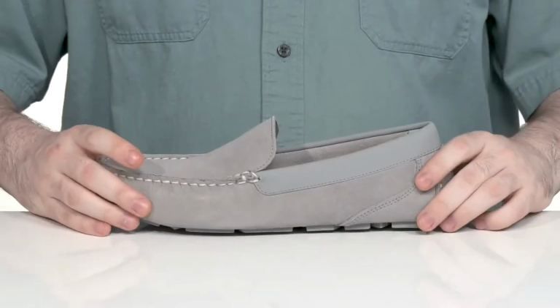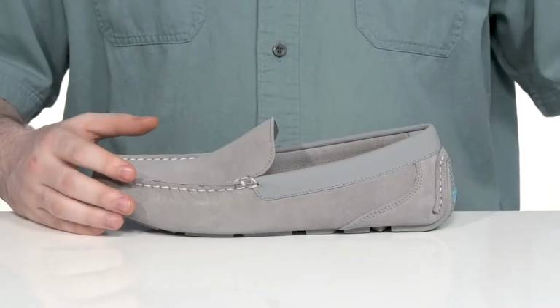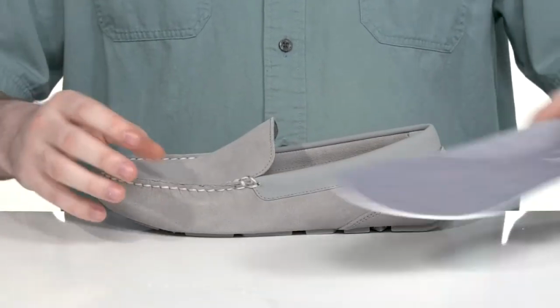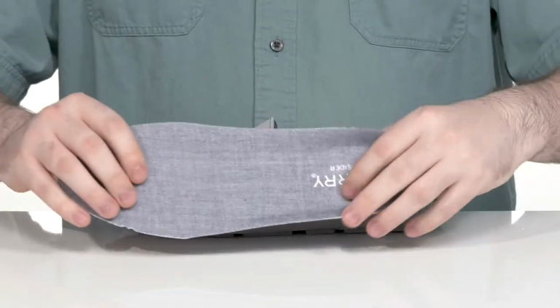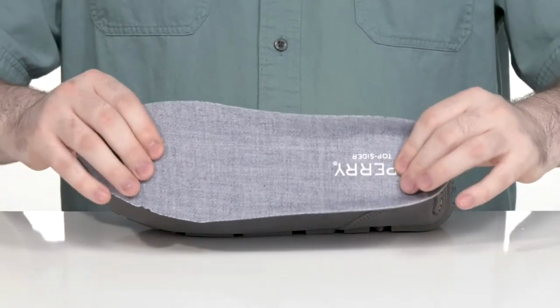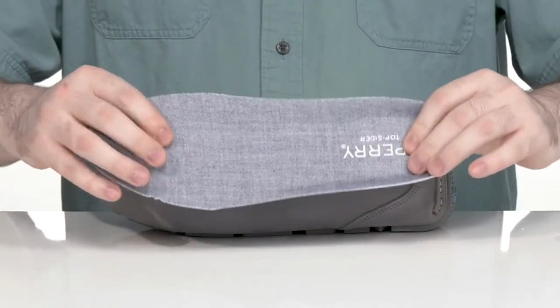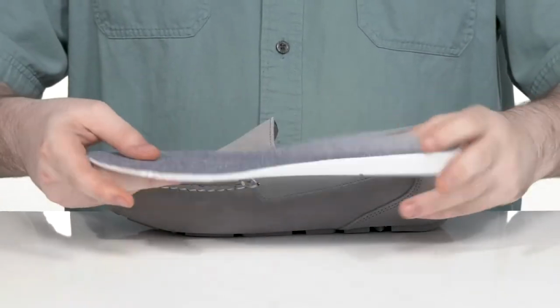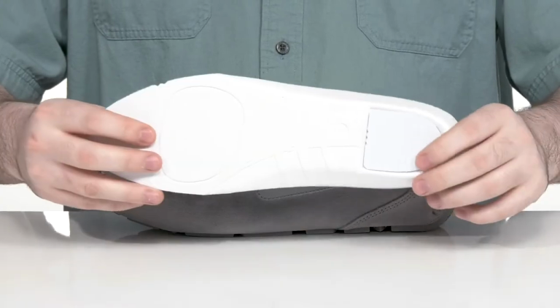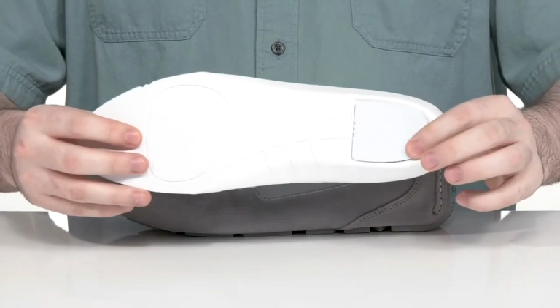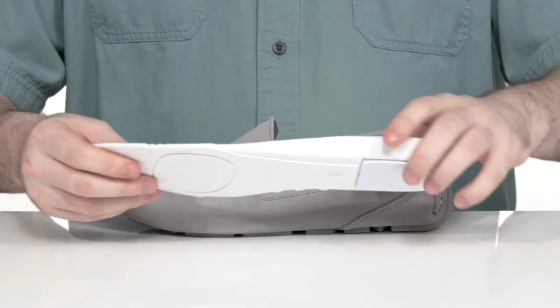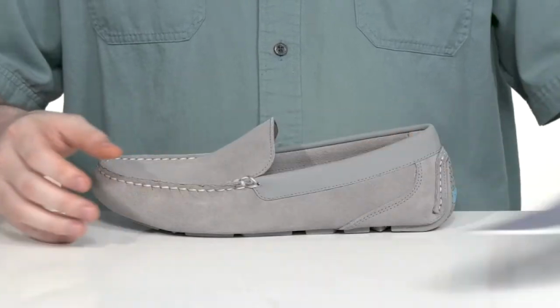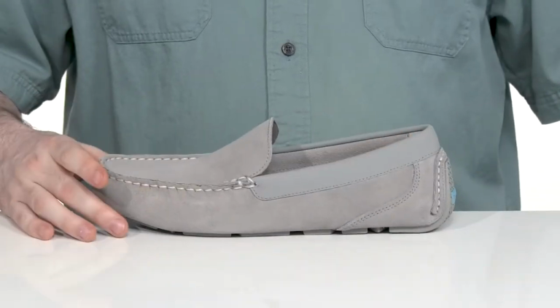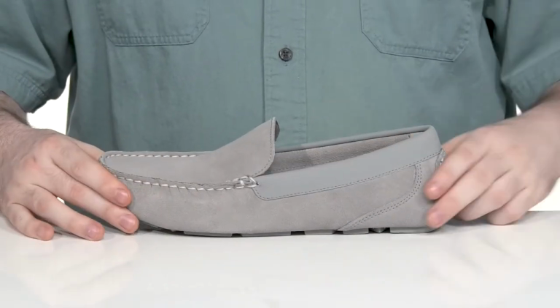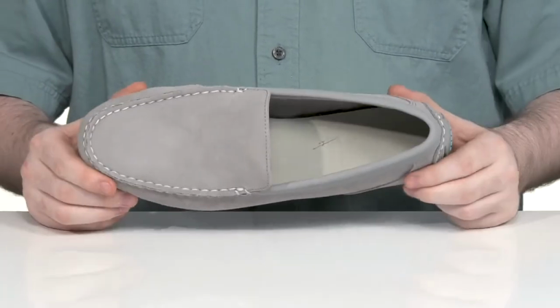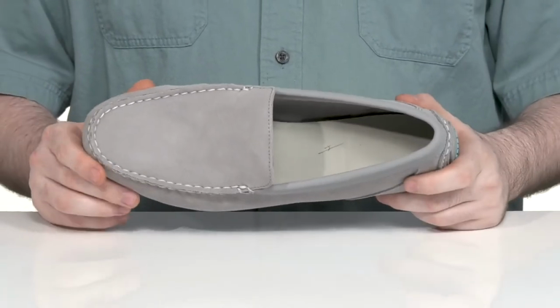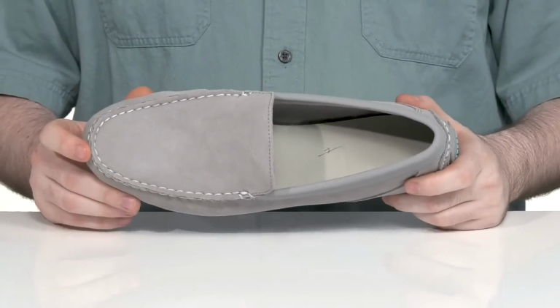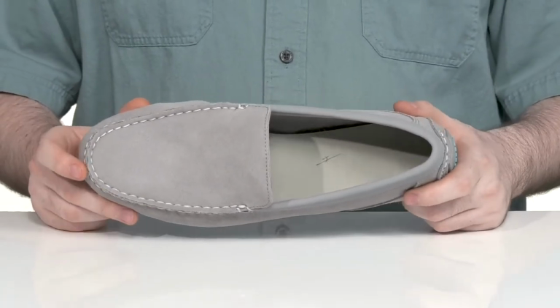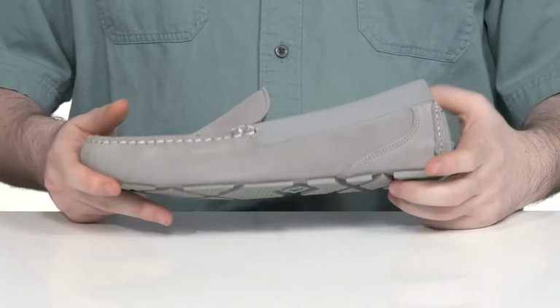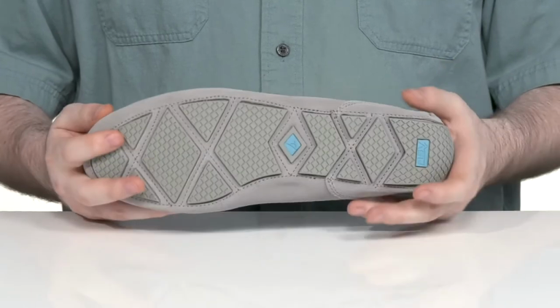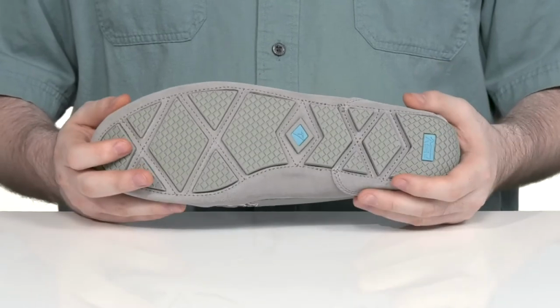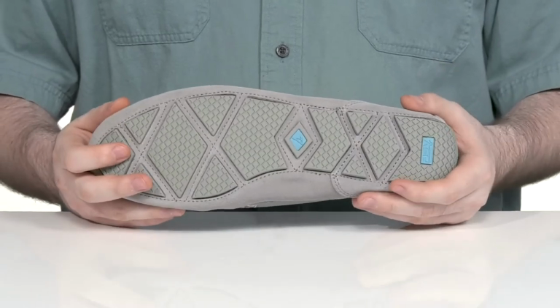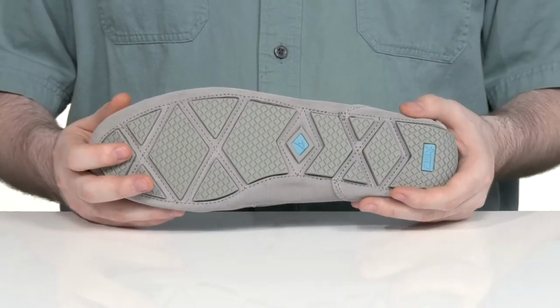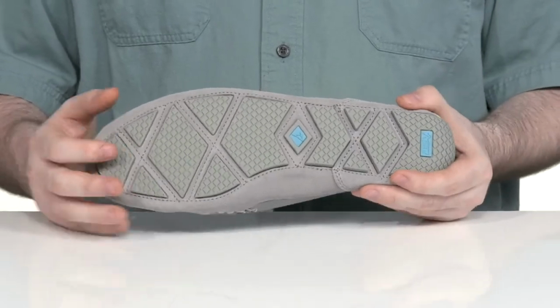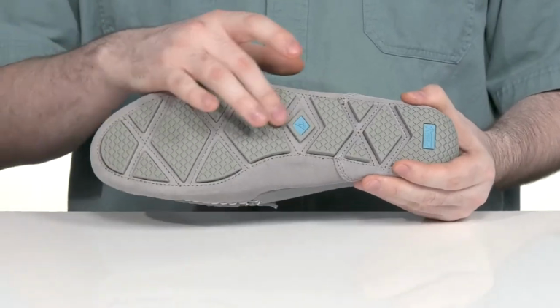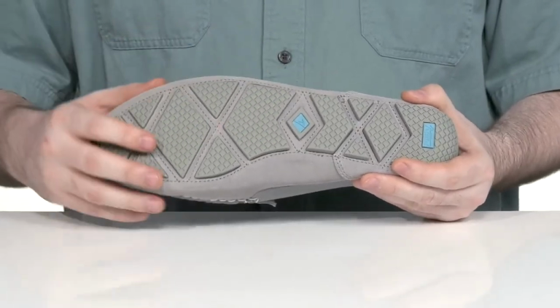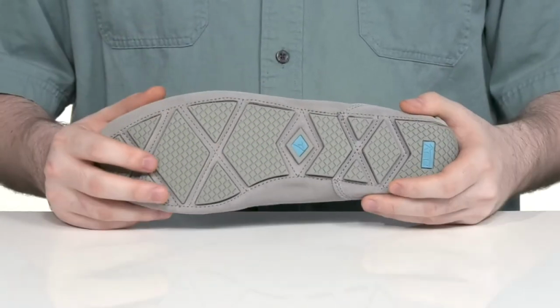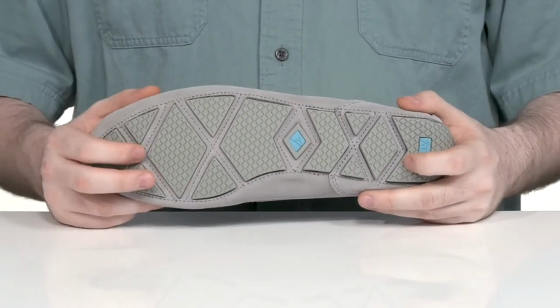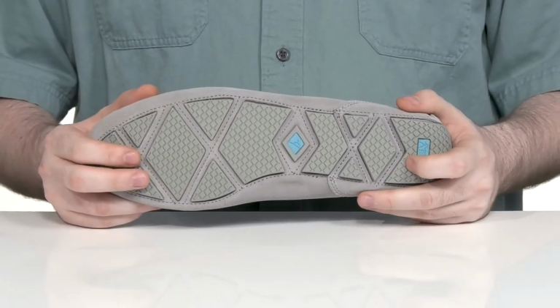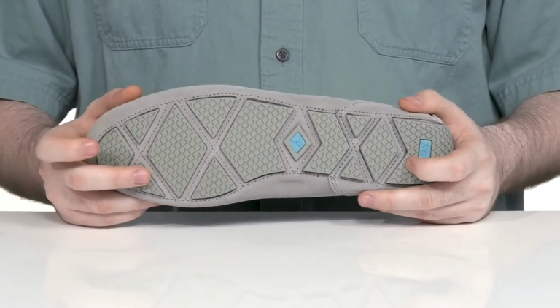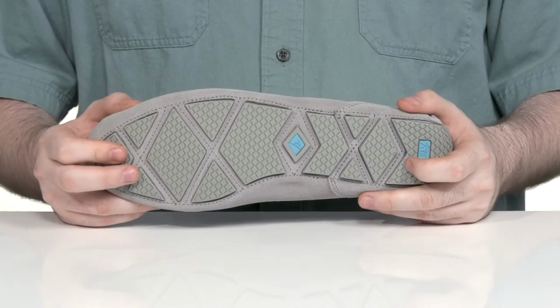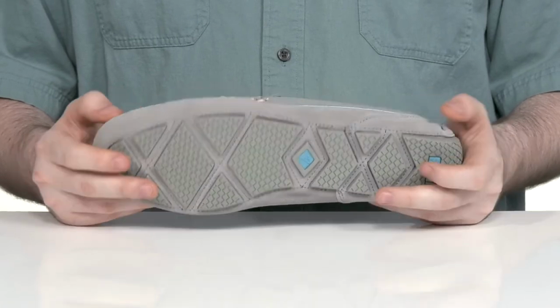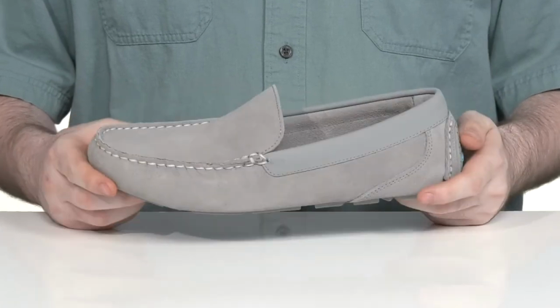It comes with a removable foam footbed to give you extra support and cushioning with every step. It's an almond shaped toe giving it extra appeal, and it sits on top of a durable rubber outsole with a reliable grip using that wave siping tech for wet and dry surfaces.